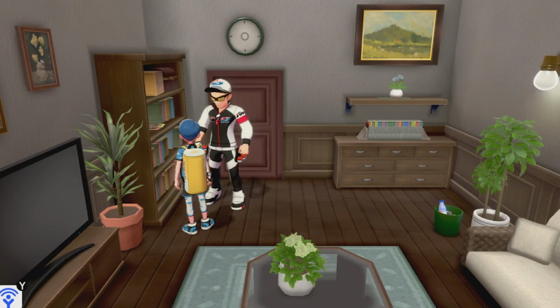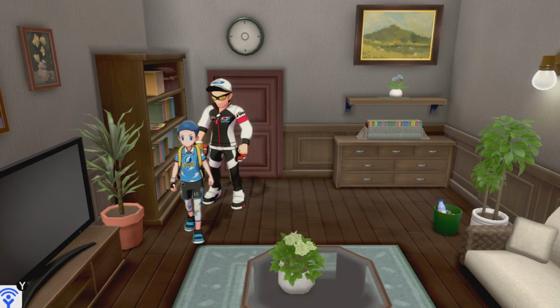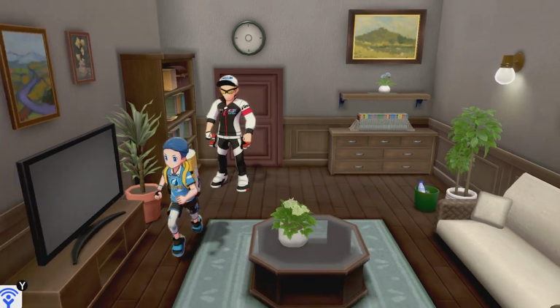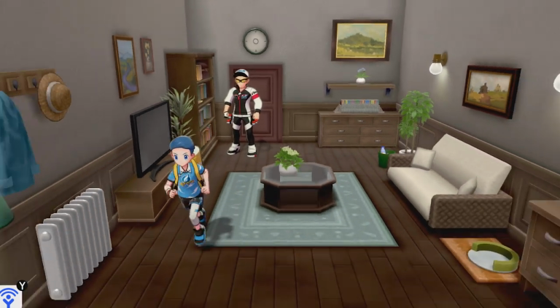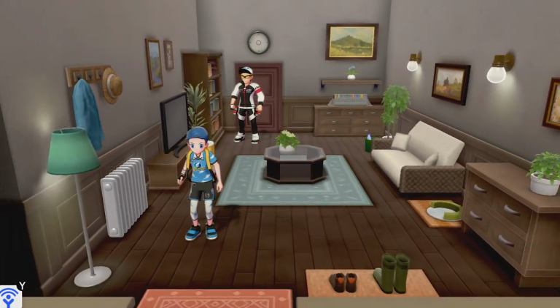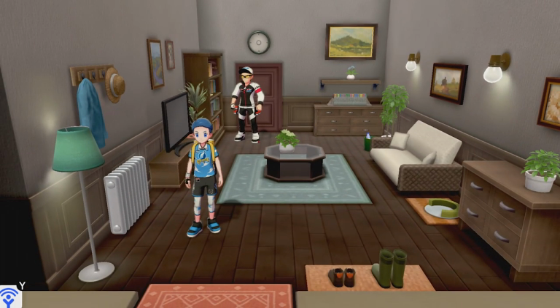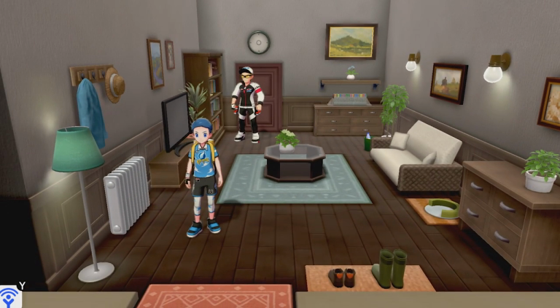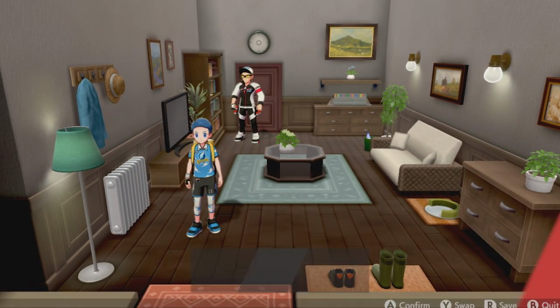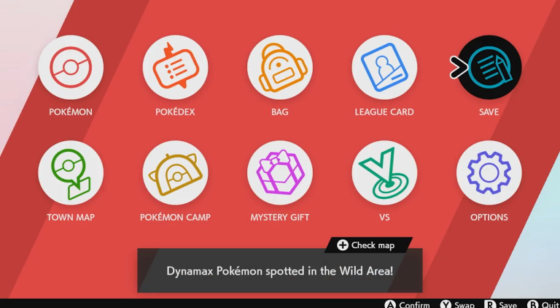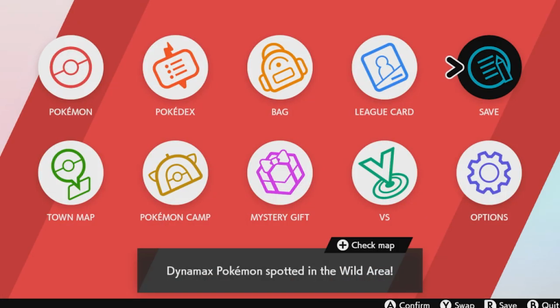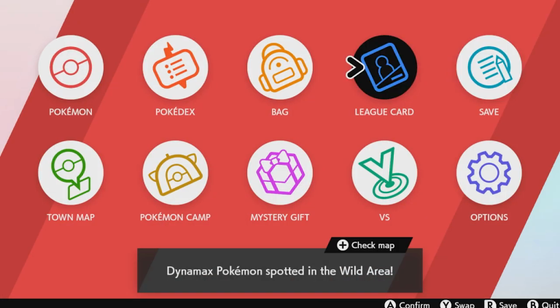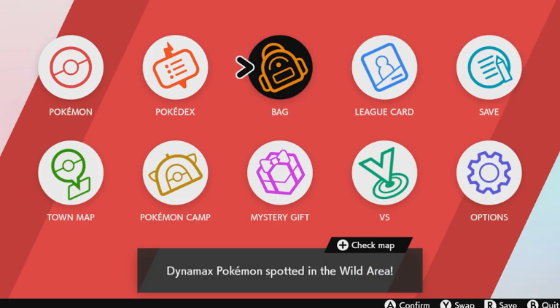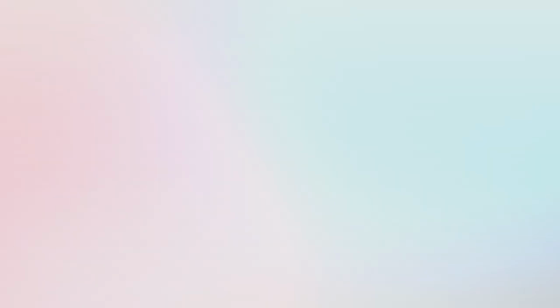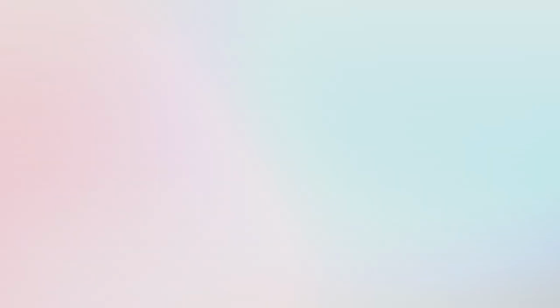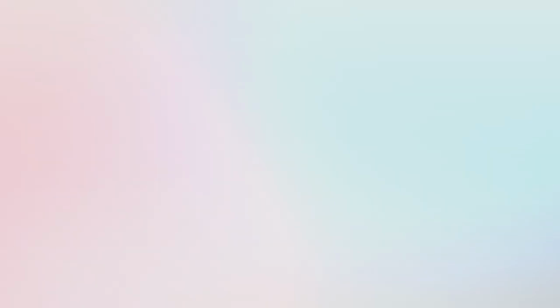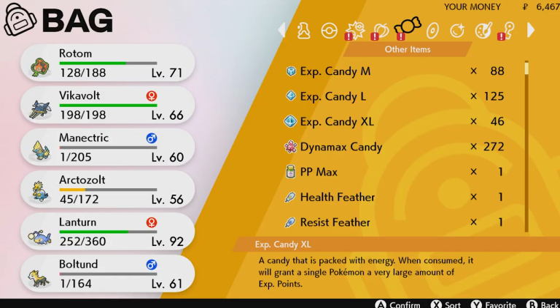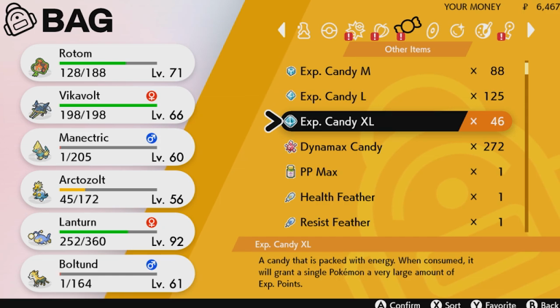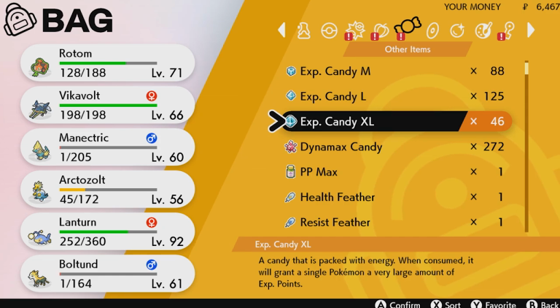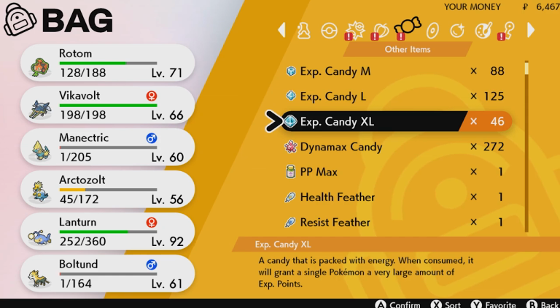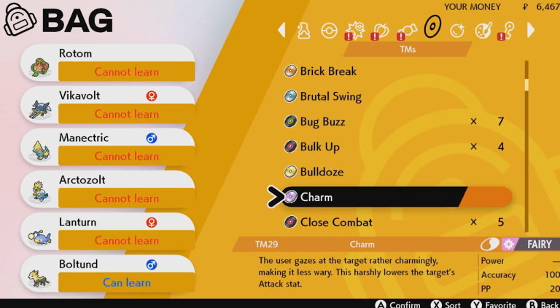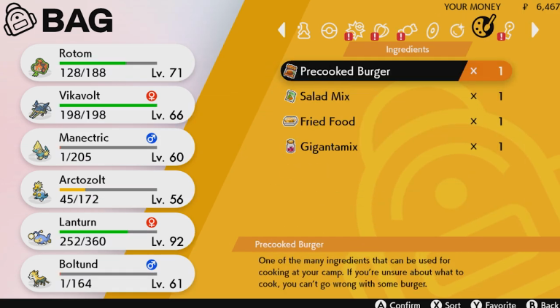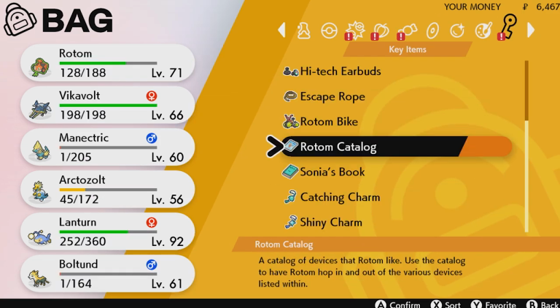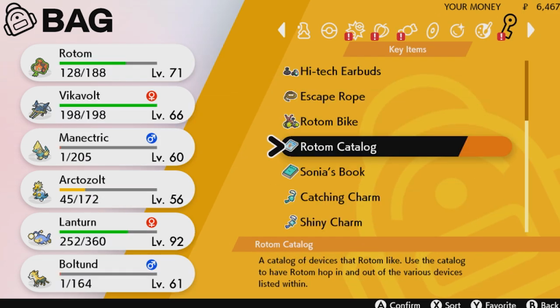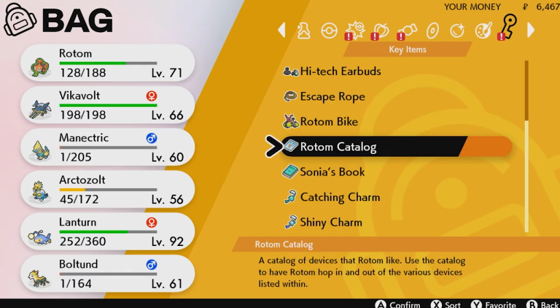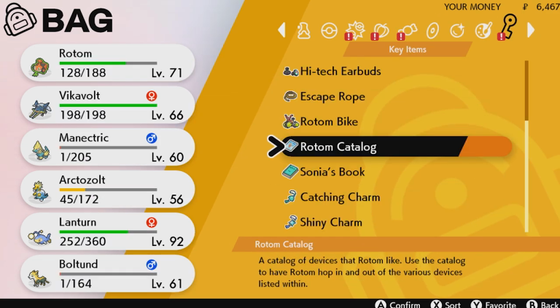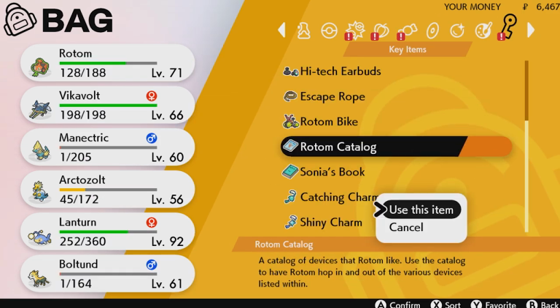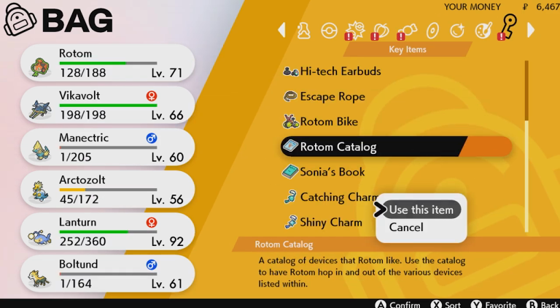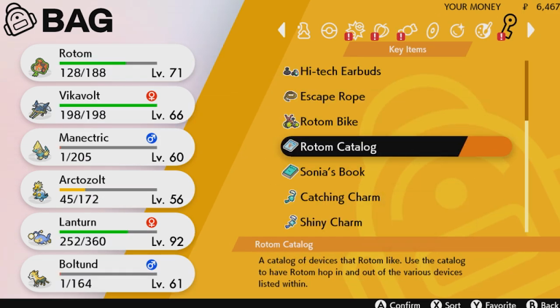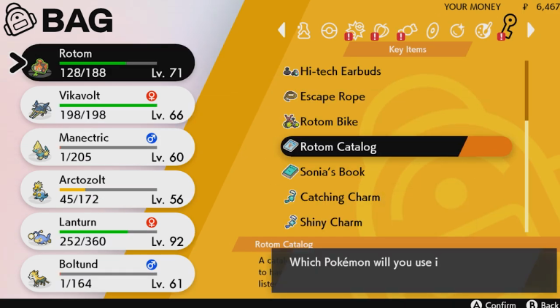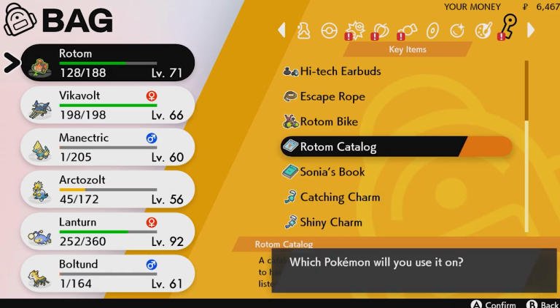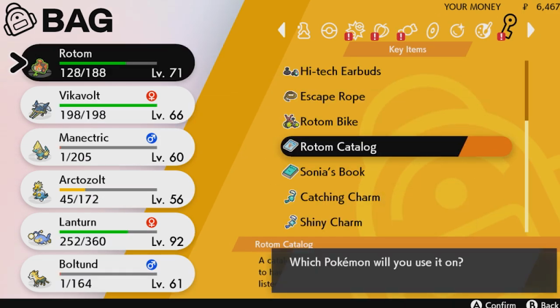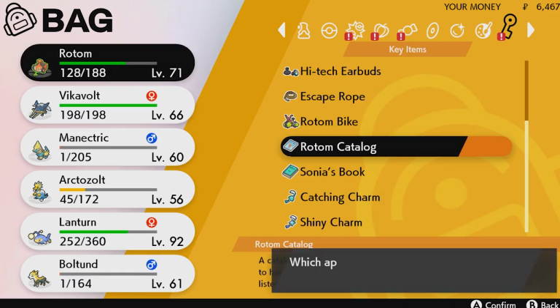You can change to any of the different appliances, it will change accordingly, and then learn the move corresponding to that form. For example, we did the washing machine Rotom, and it learned Hydro Pump.